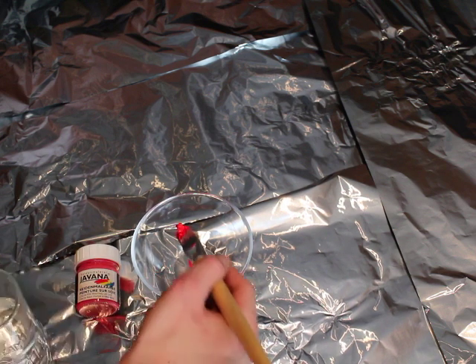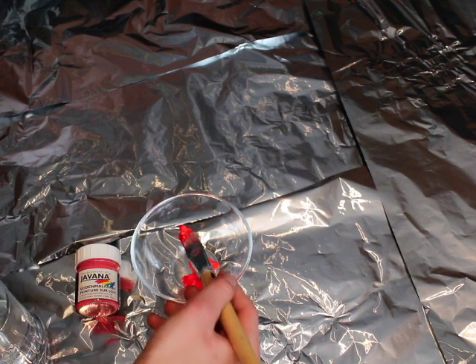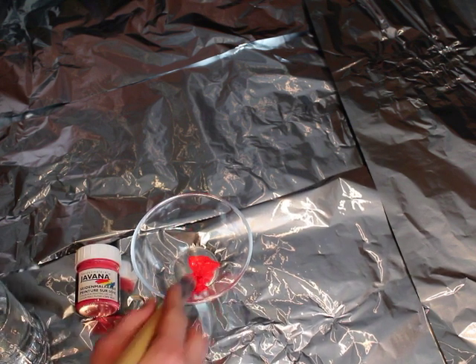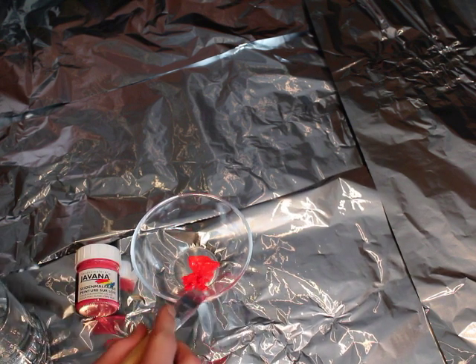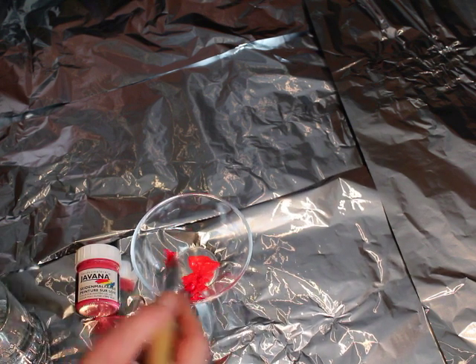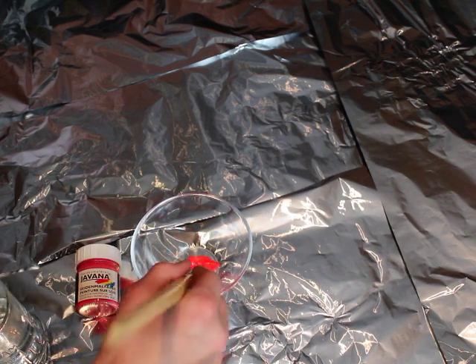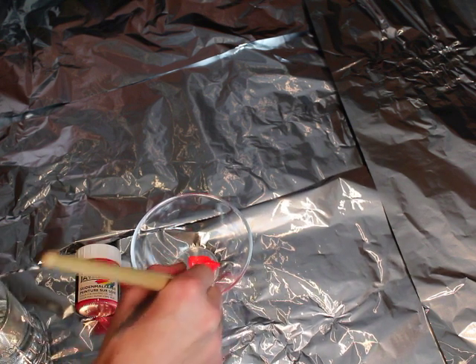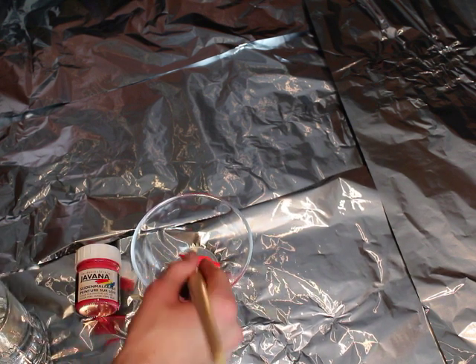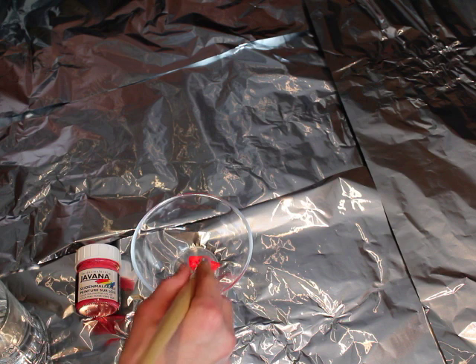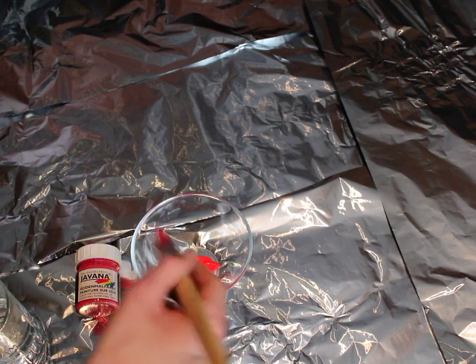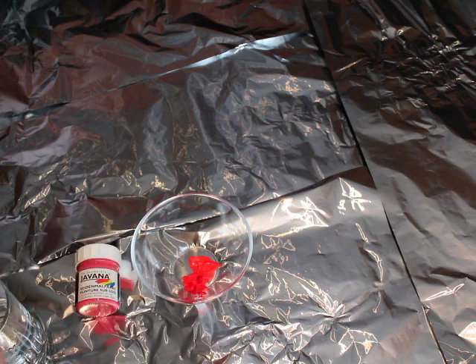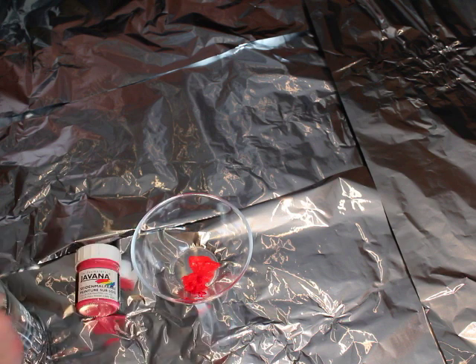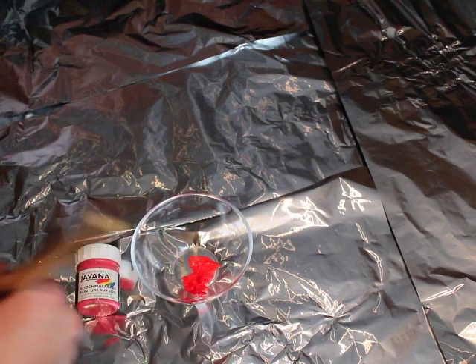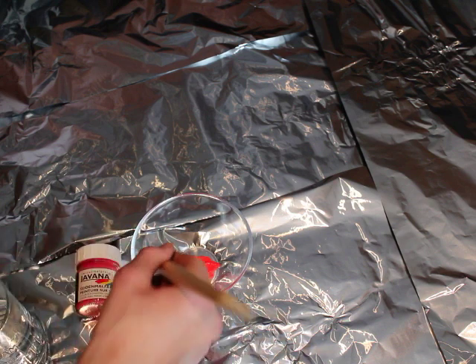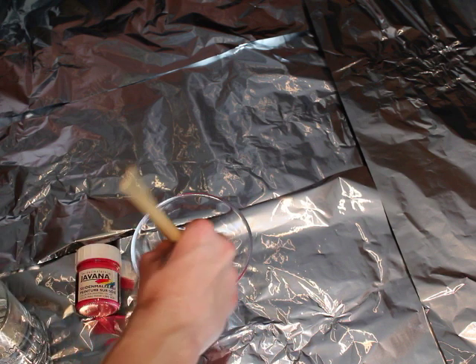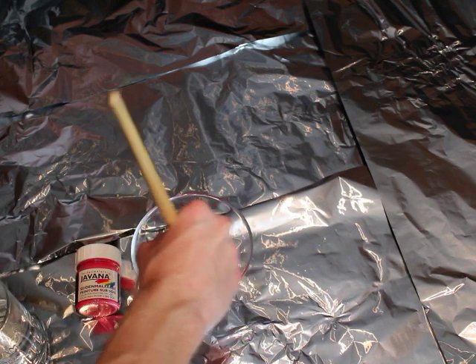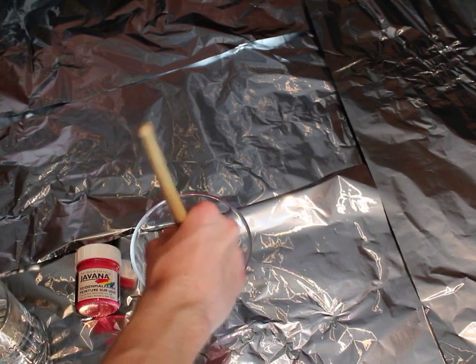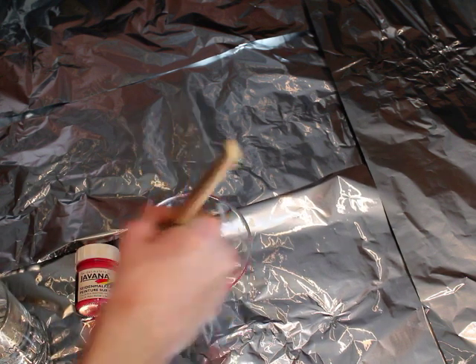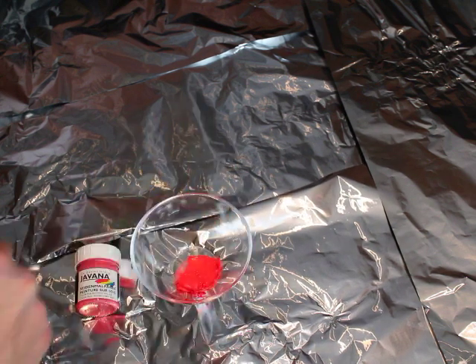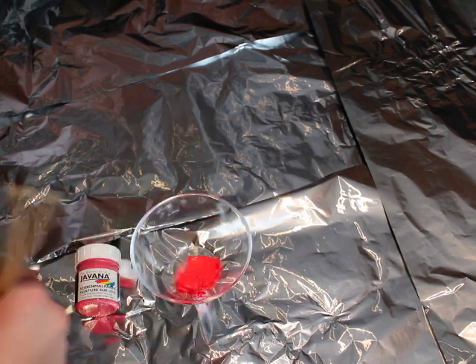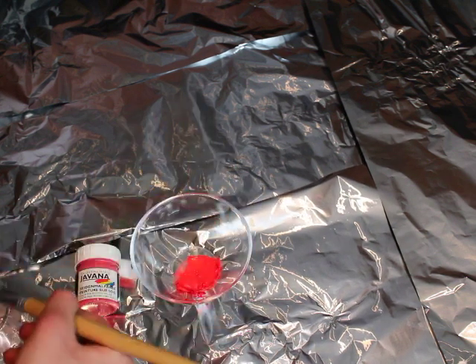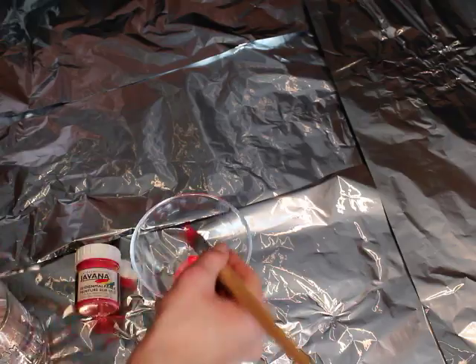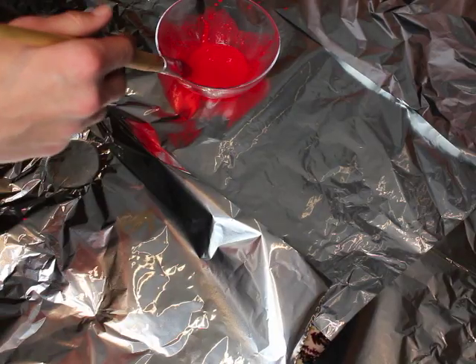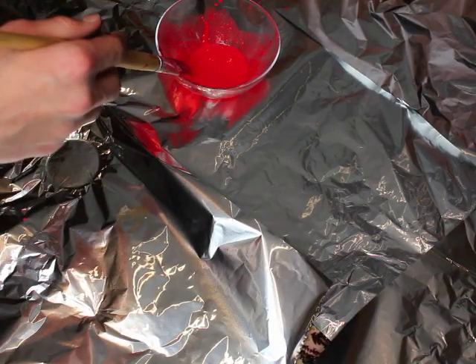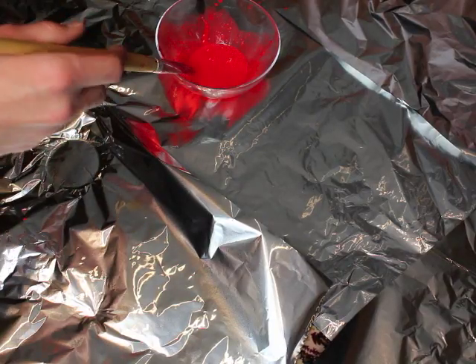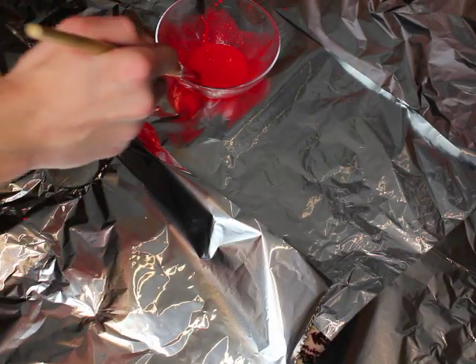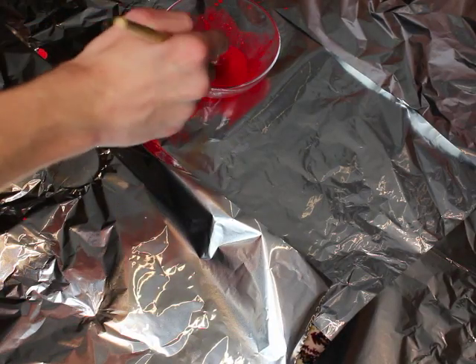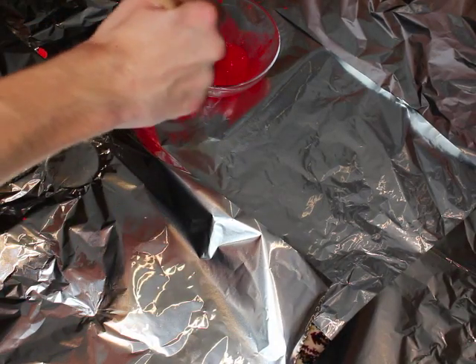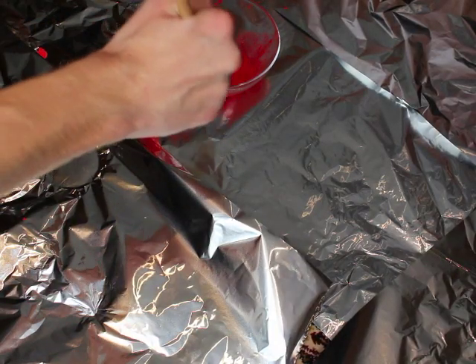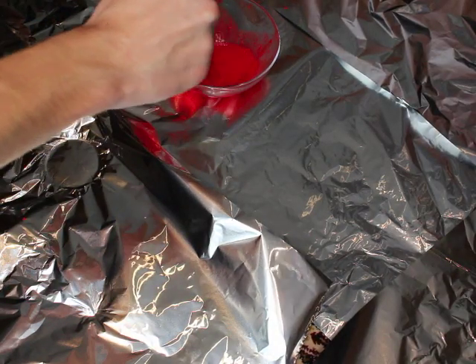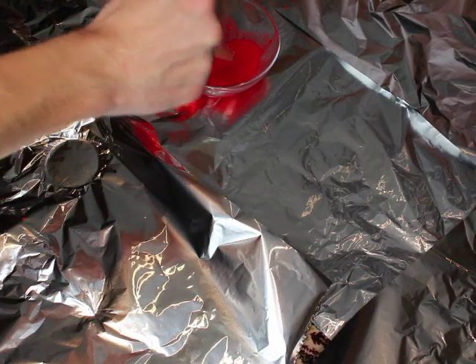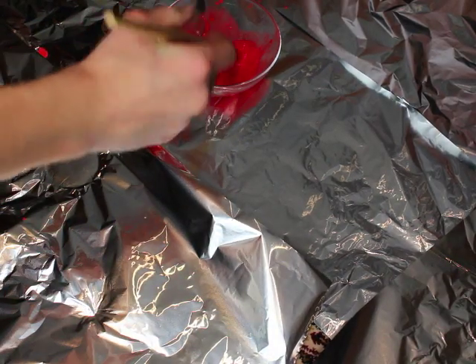Now you want to take your fabric paint, put it in a bowl, and mix it with water until it has kind of a liquidy consistency that is perfect for splattering. And then you want to splatter.